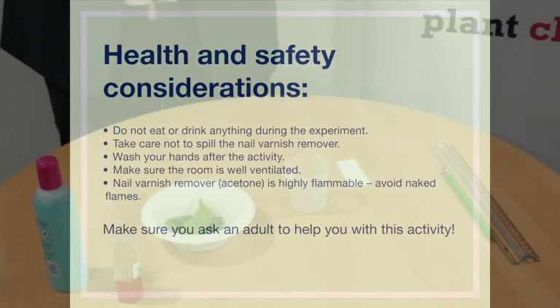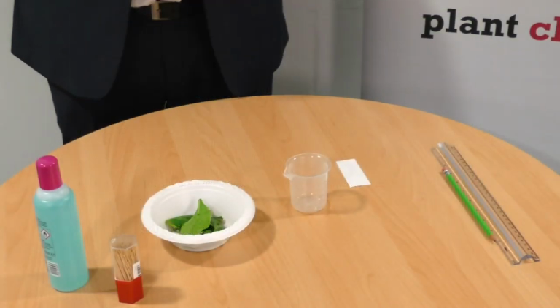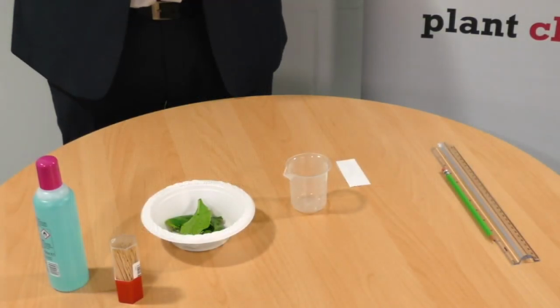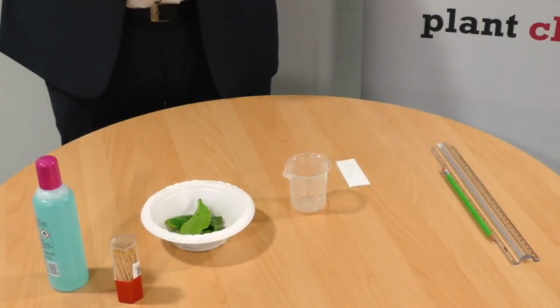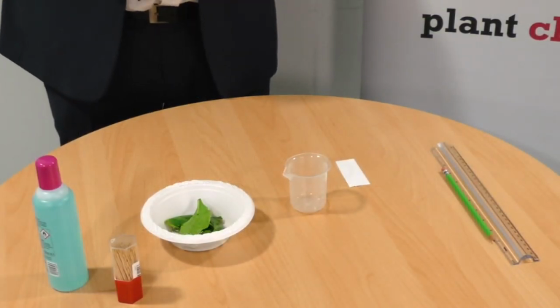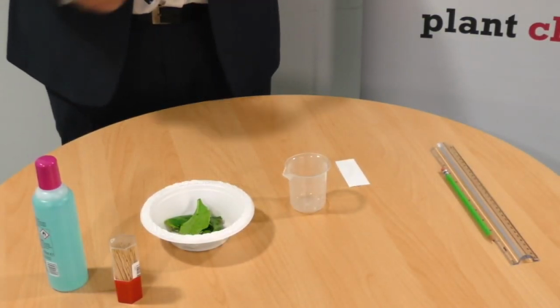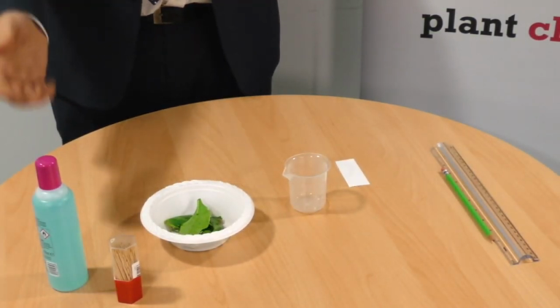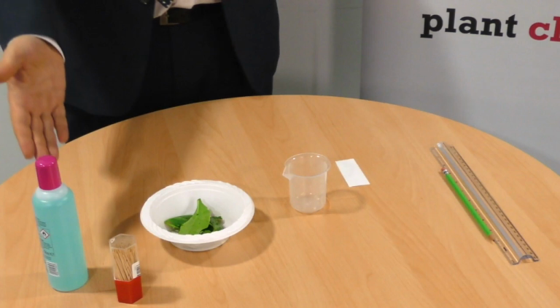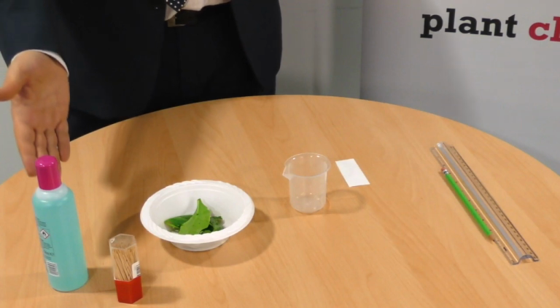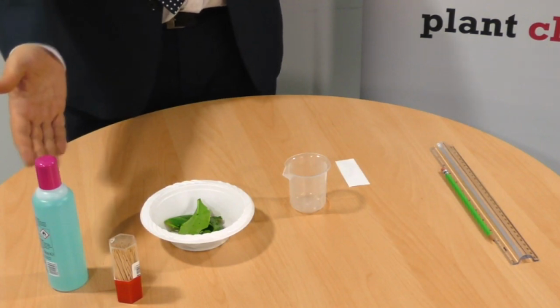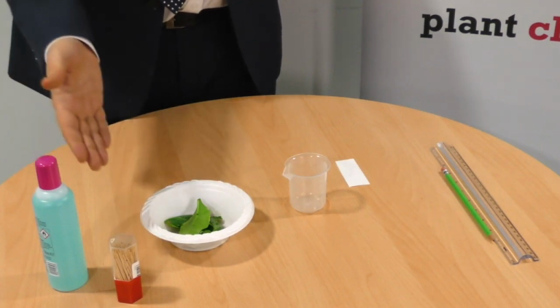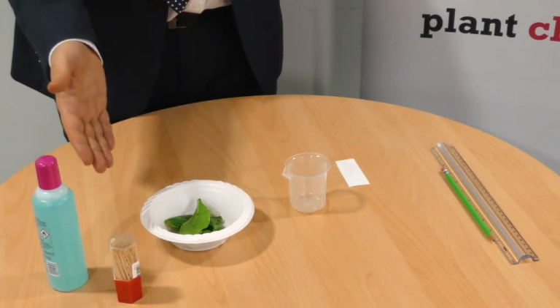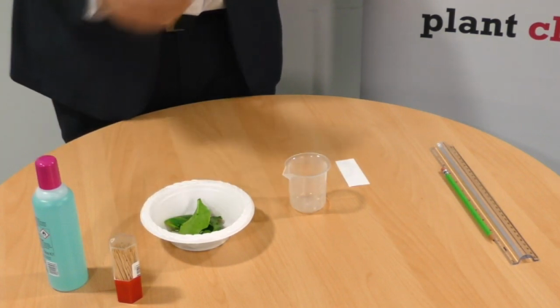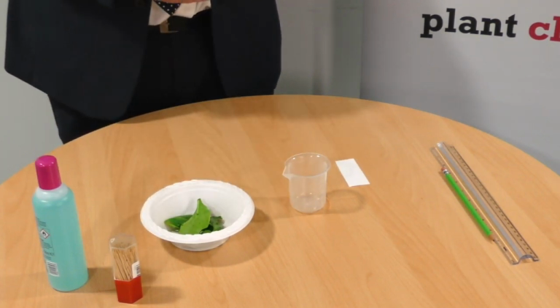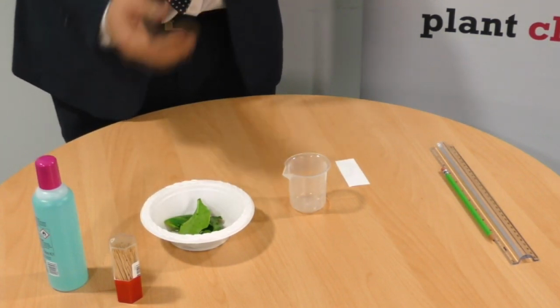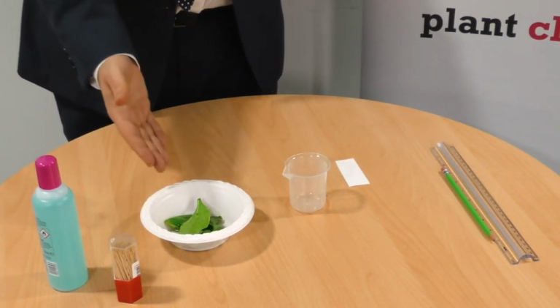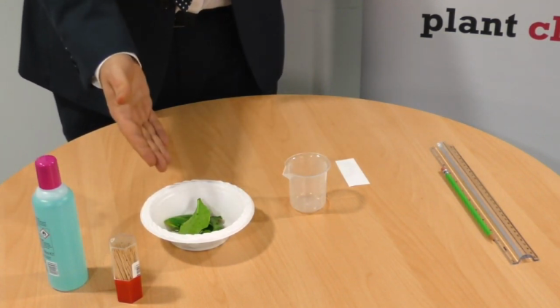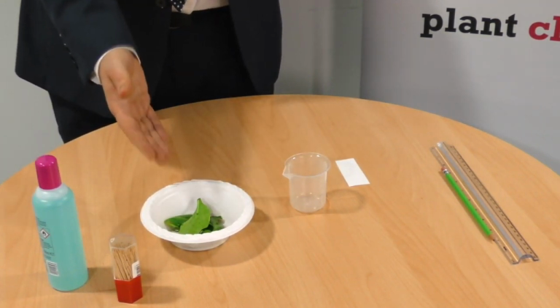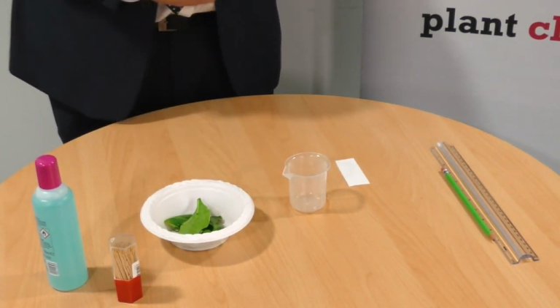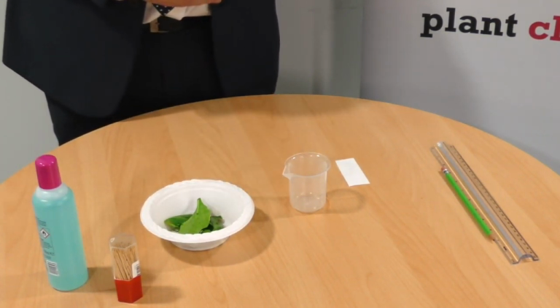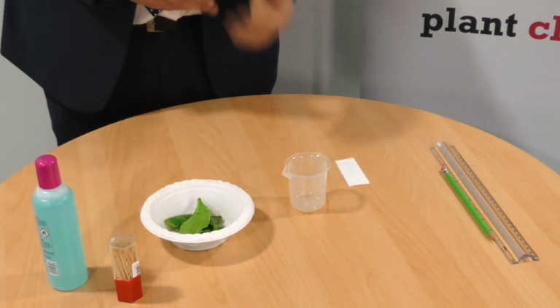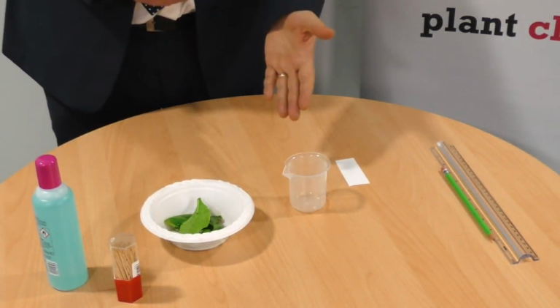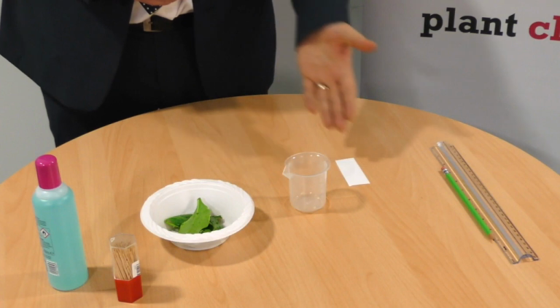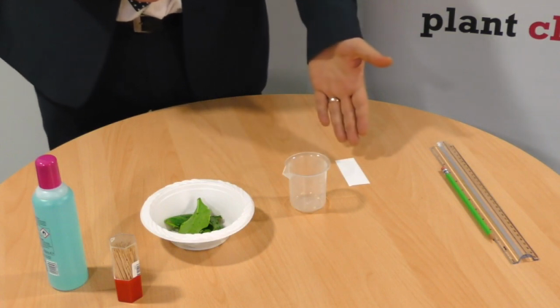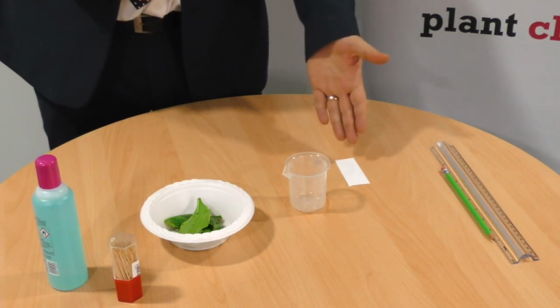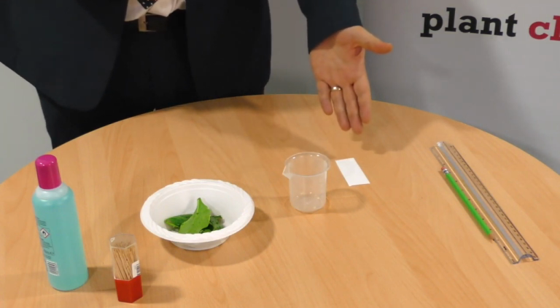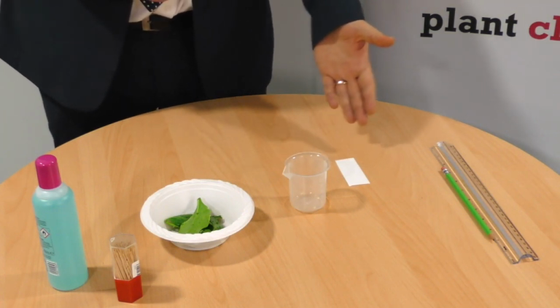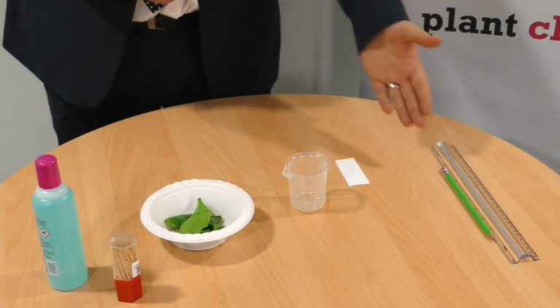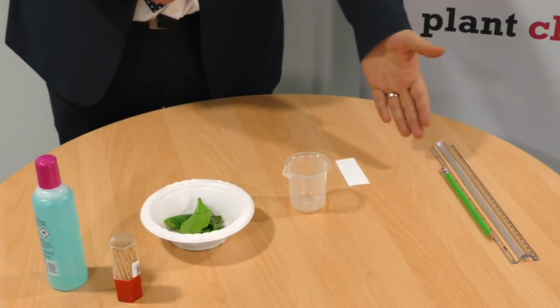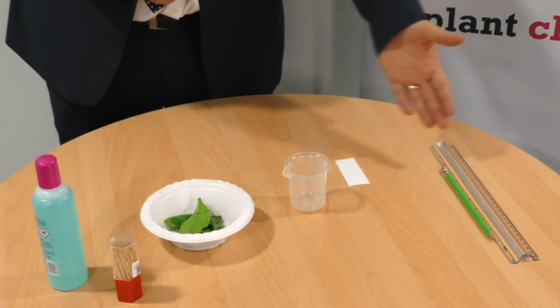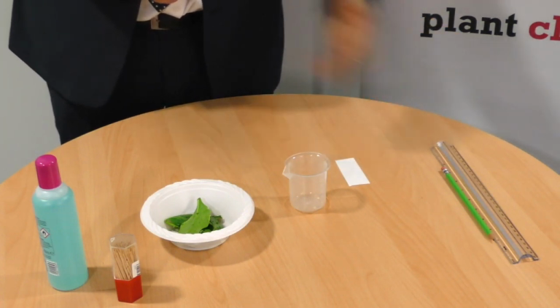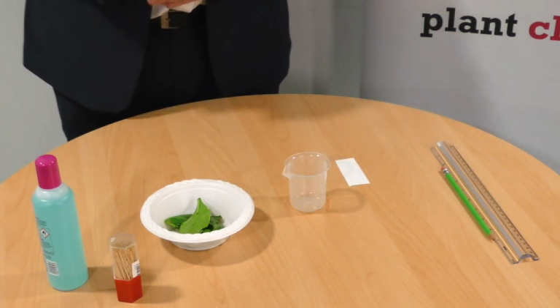For this experiment you will need some acetone or nail polish remover, some cocktail sticks, some spinach or coriander leaves, a beaker, a length of filter paper, a pencil and a ruler.